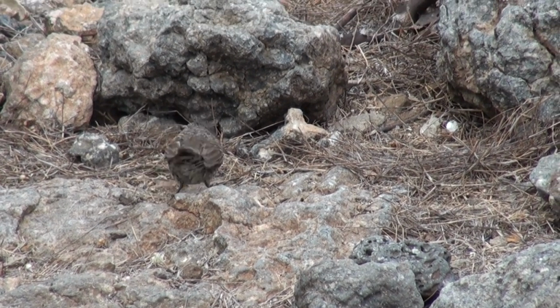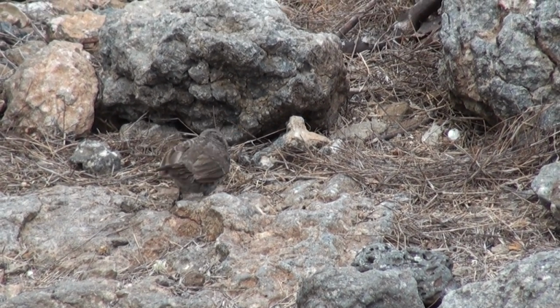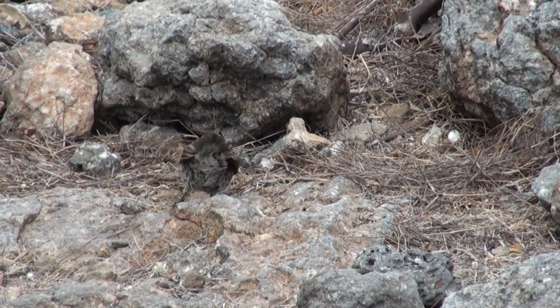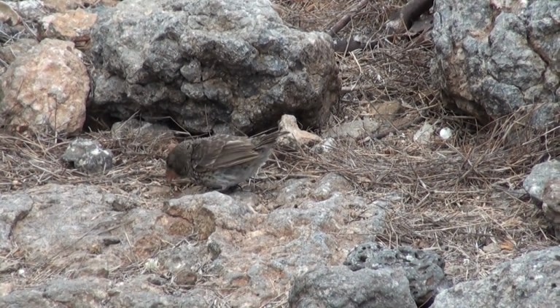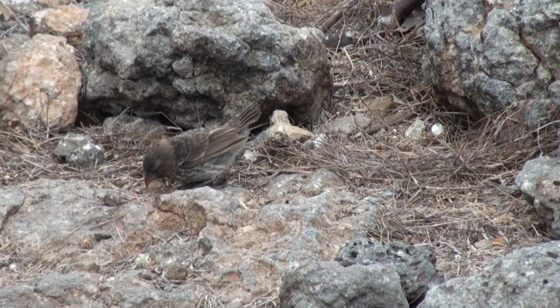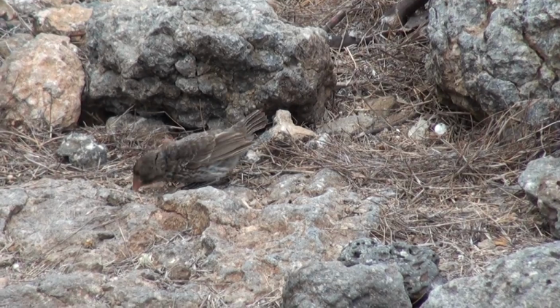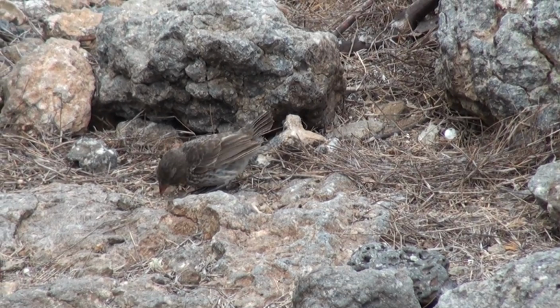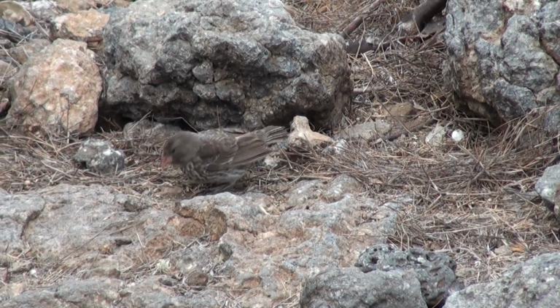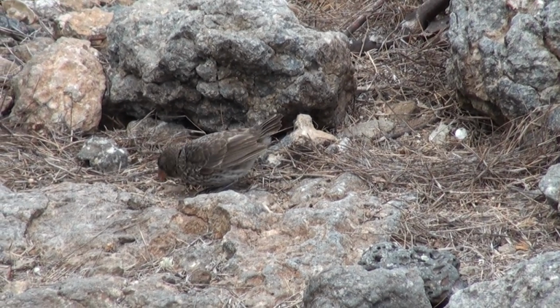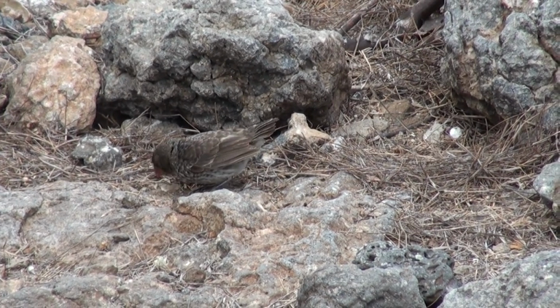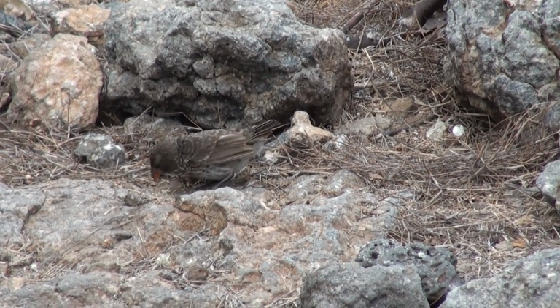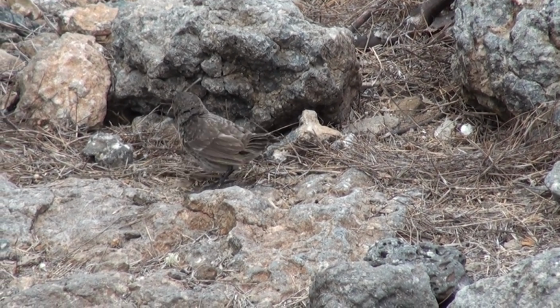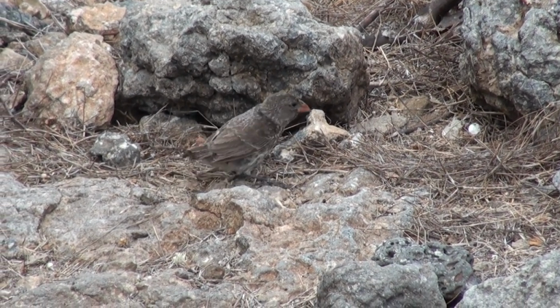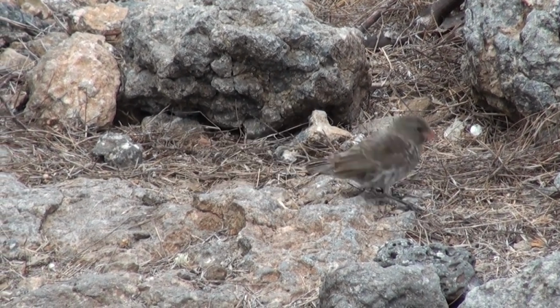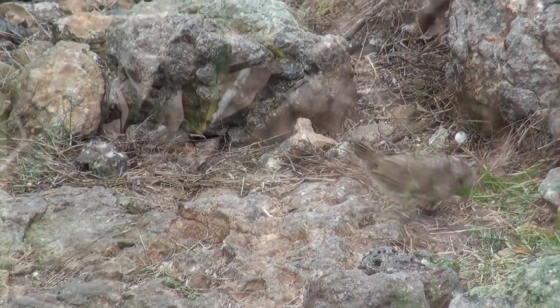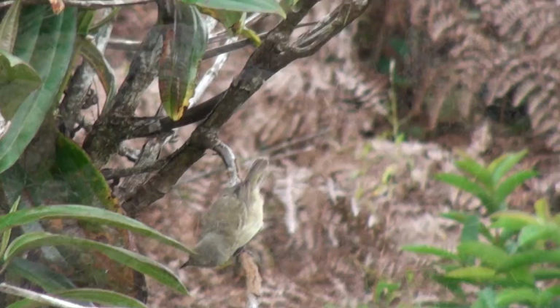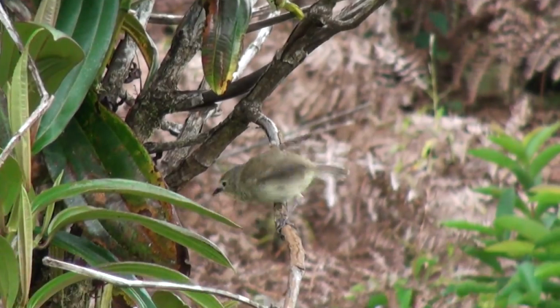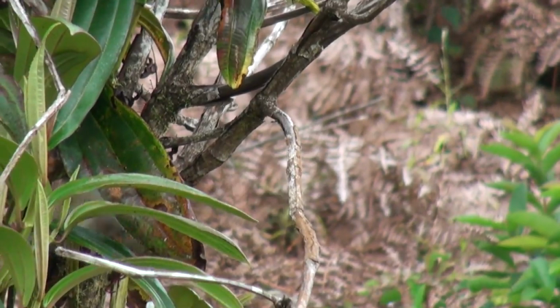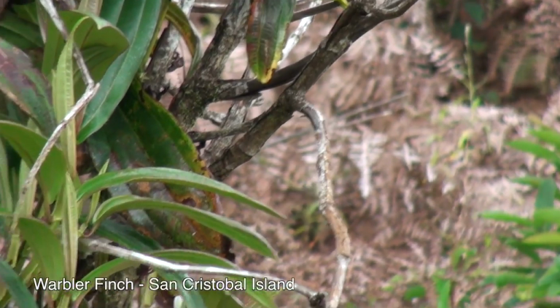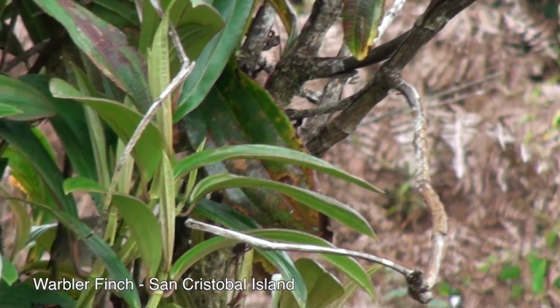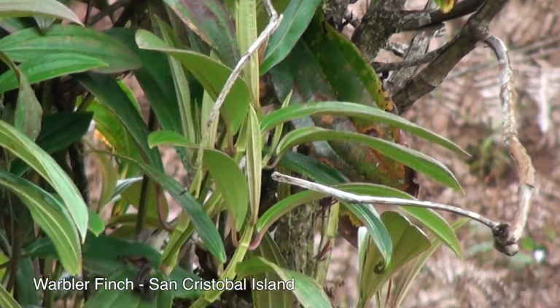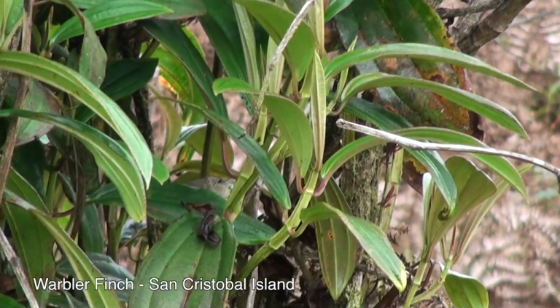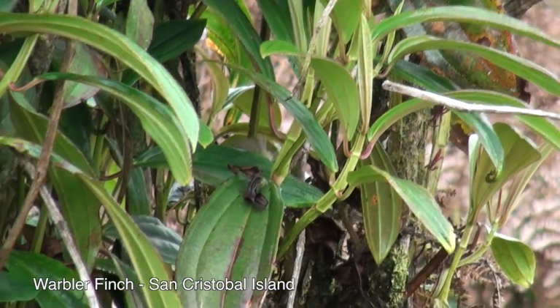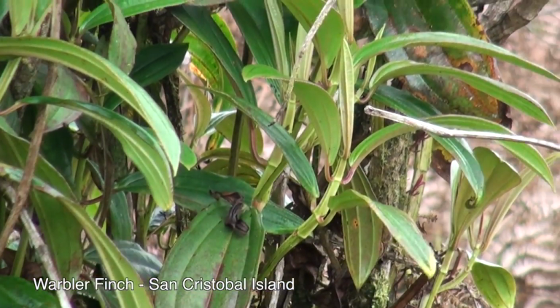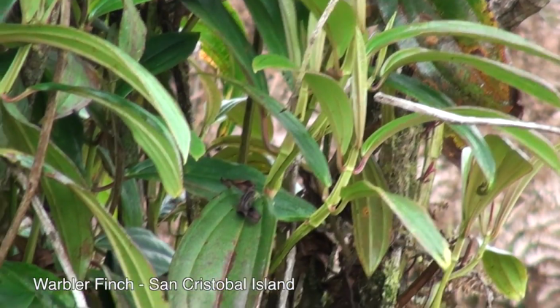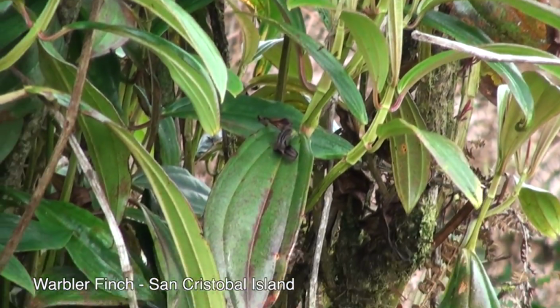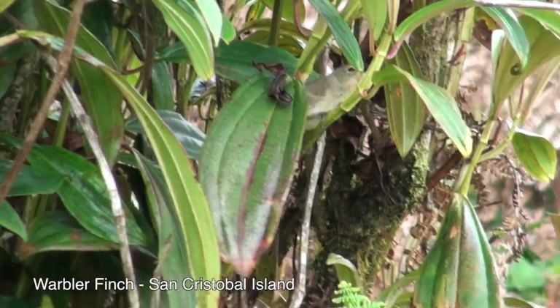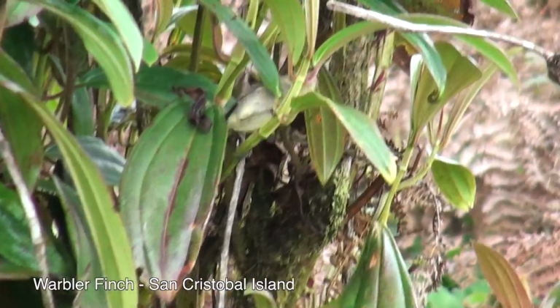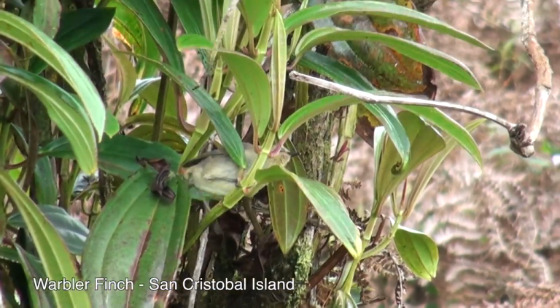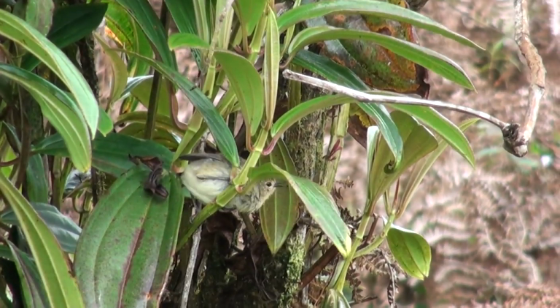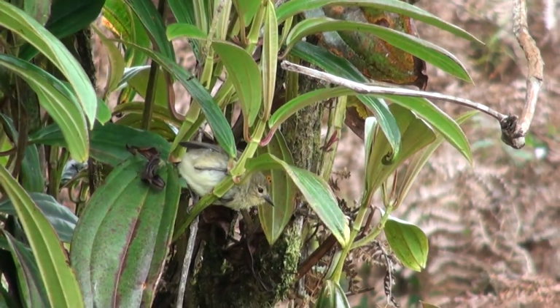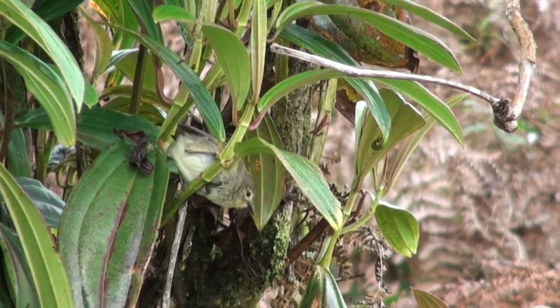This is the same gene as the plant that we saw yesterday on this island. It is a kind of strictly insecure.